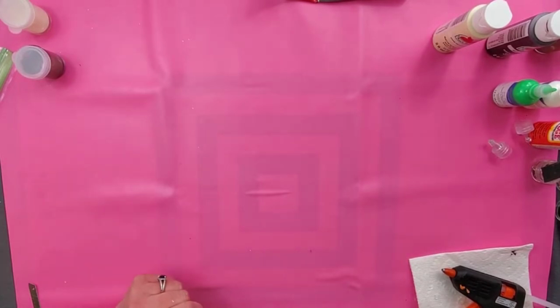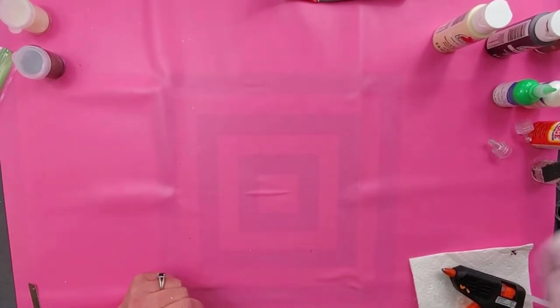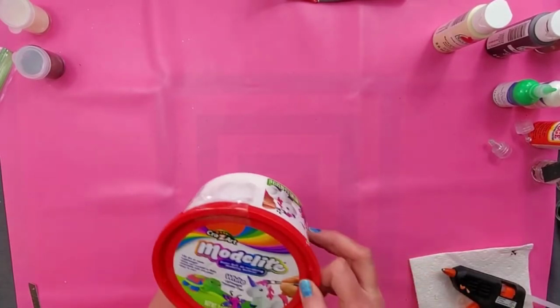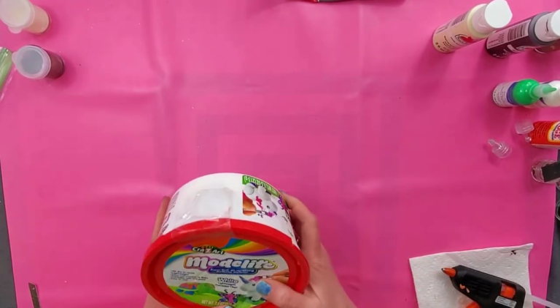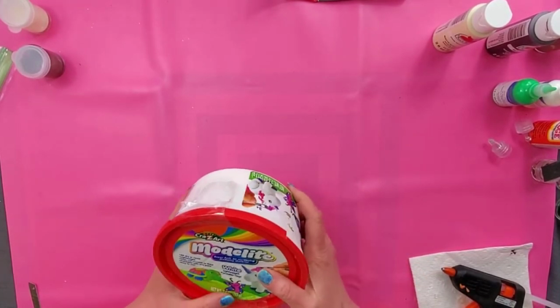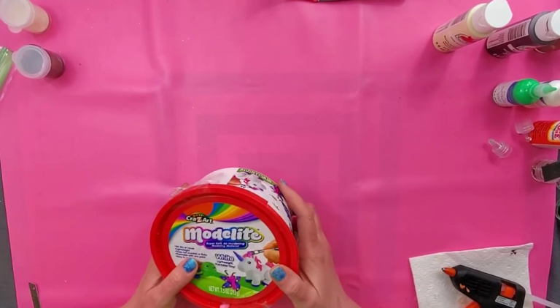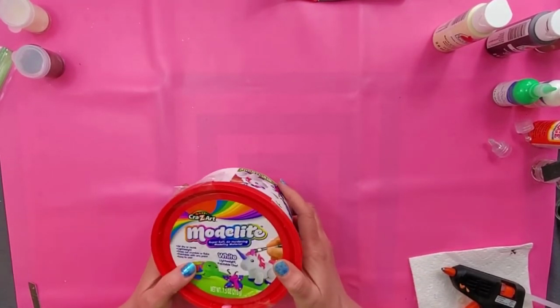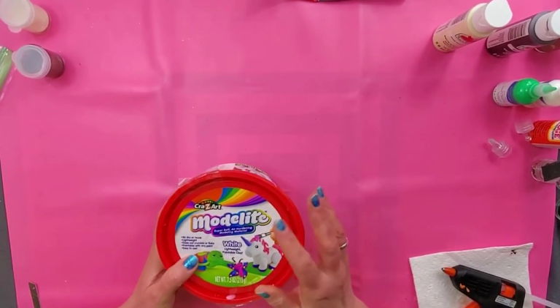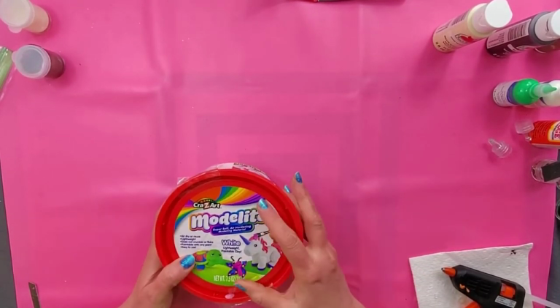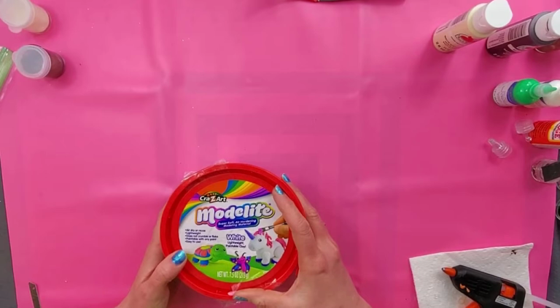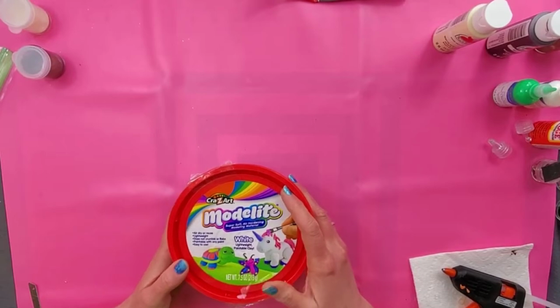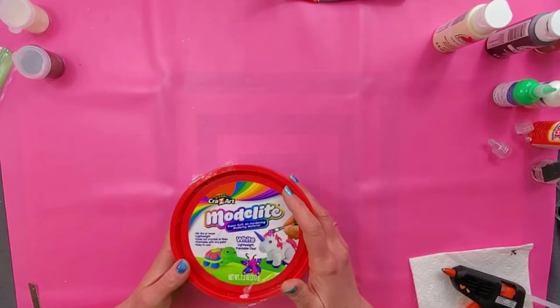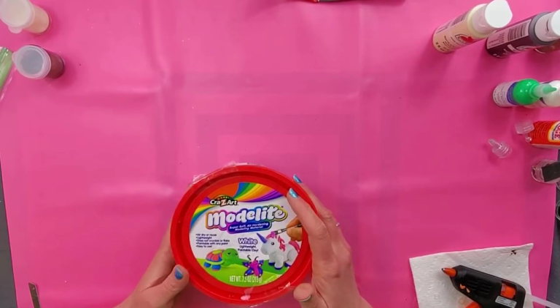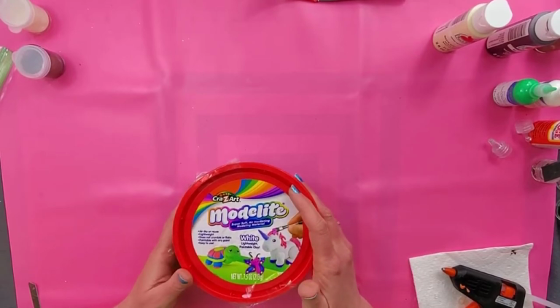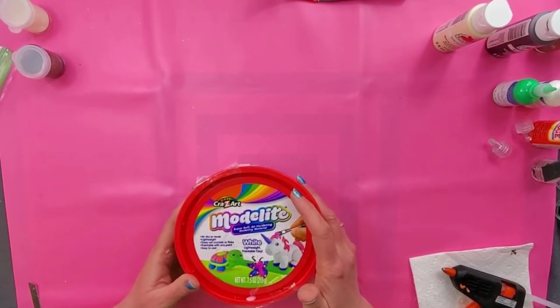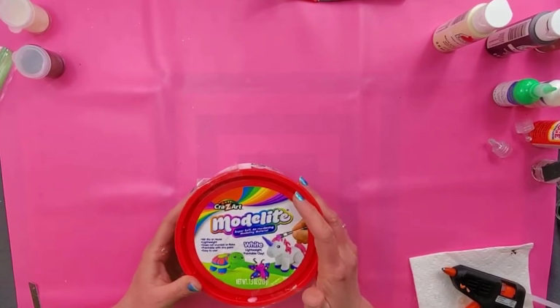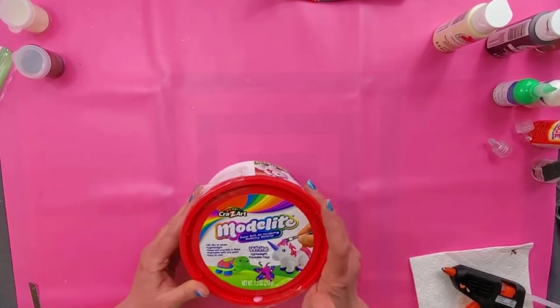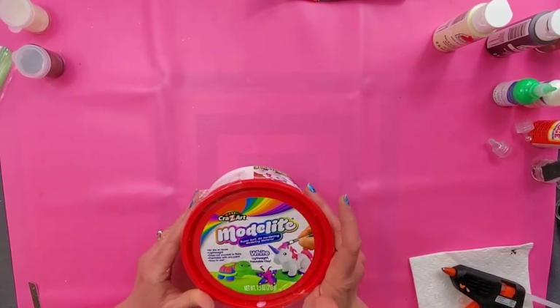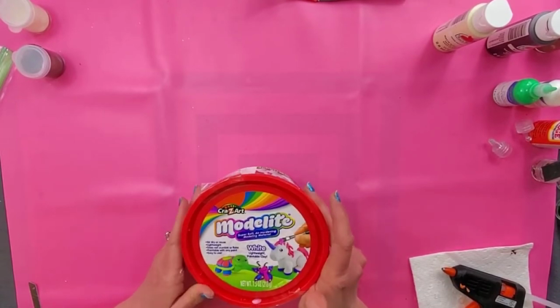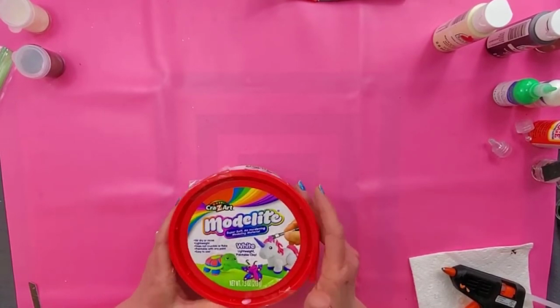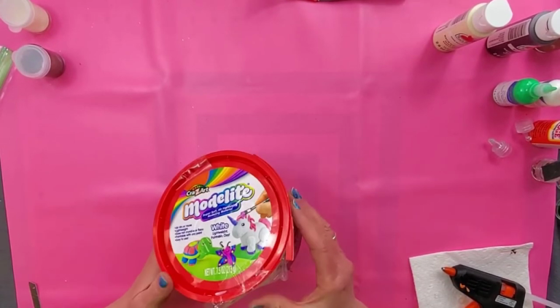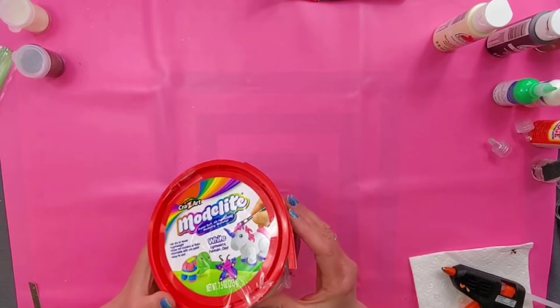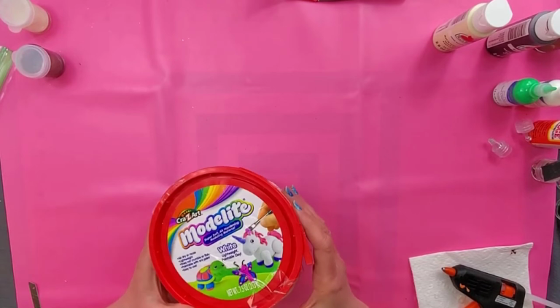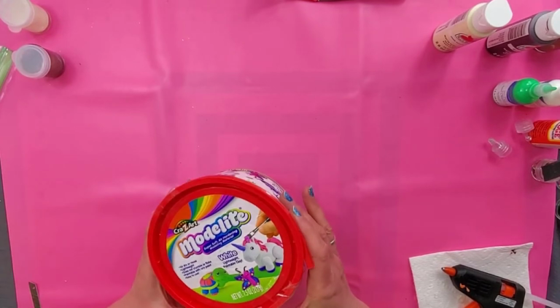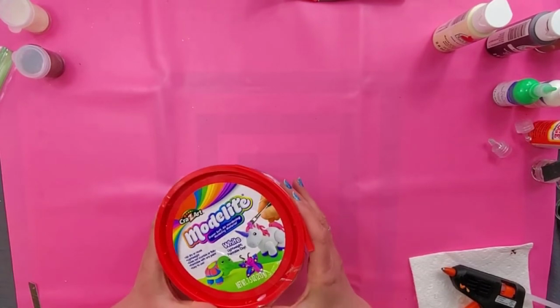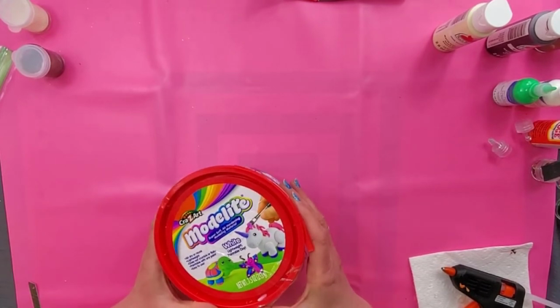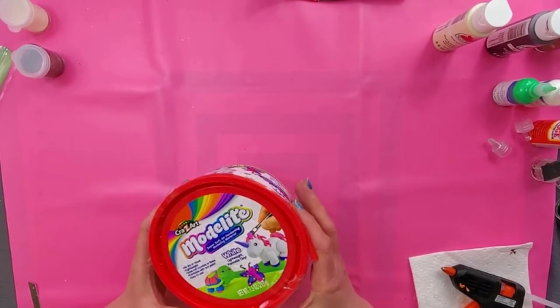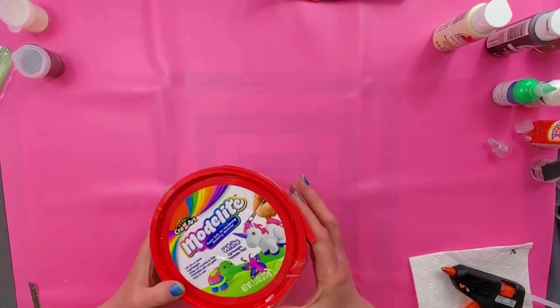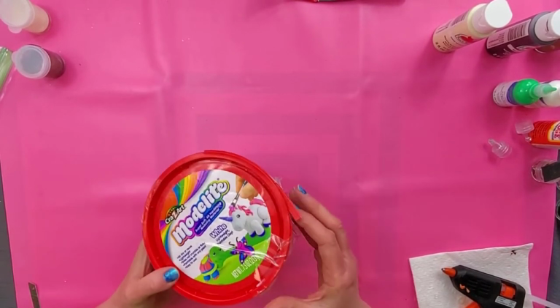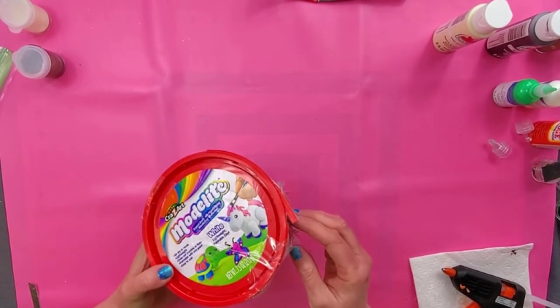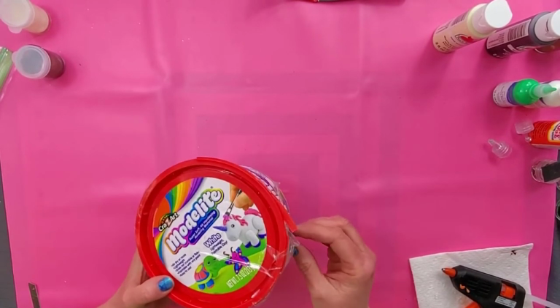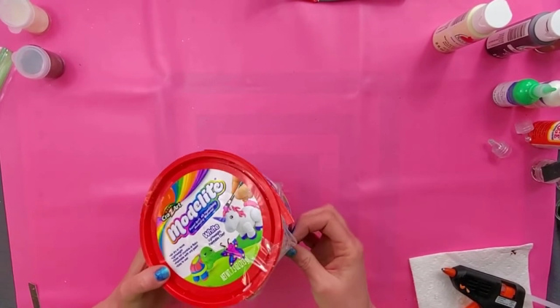The first thing we're going to need is some clay. This is the one I'm going to use — Crazy Art Modelite — just because this is what I have. You can use any air-dry clay, polymer clay, anything you want to use.